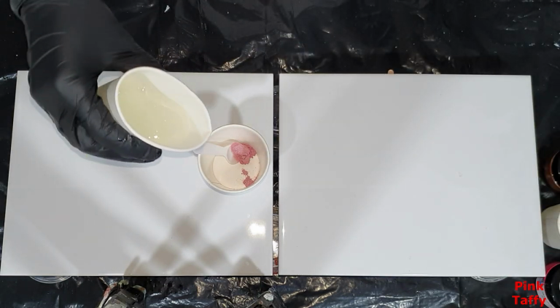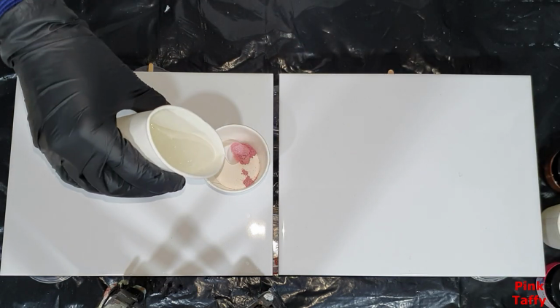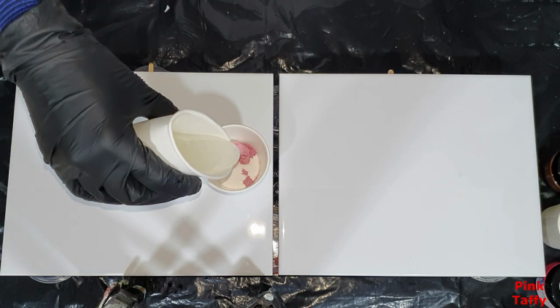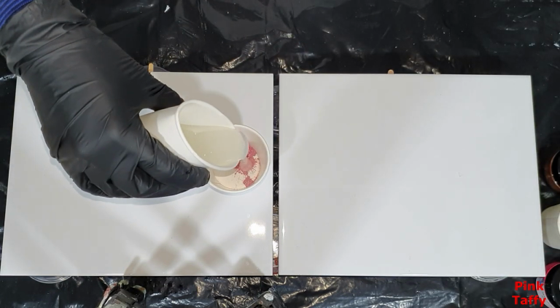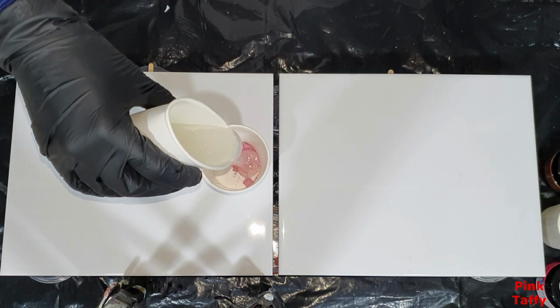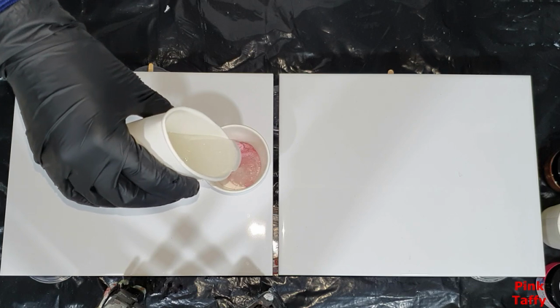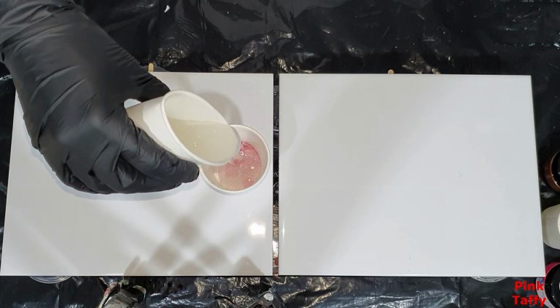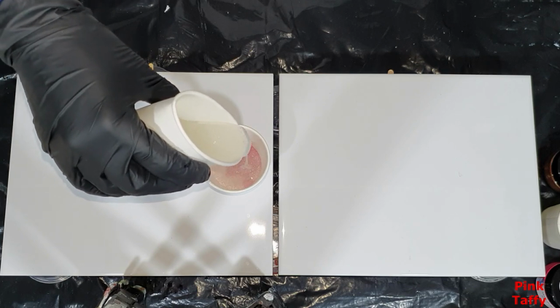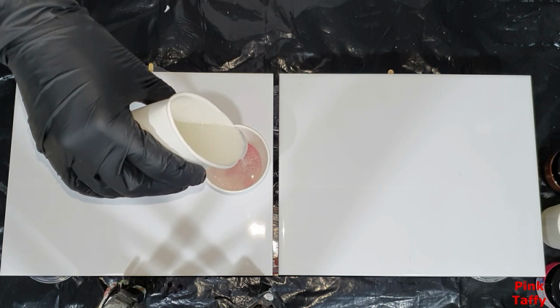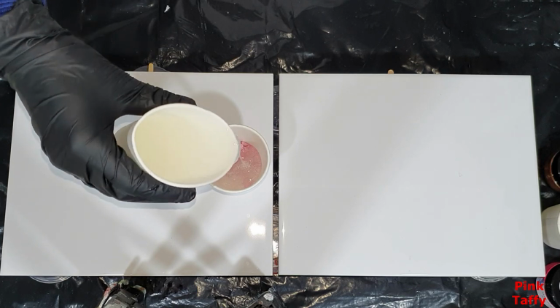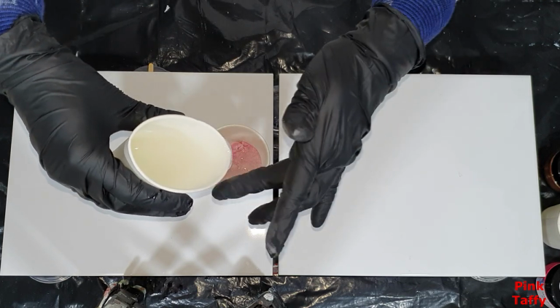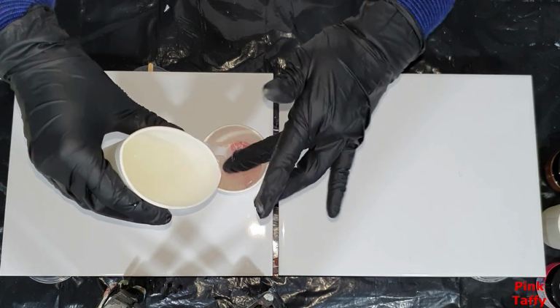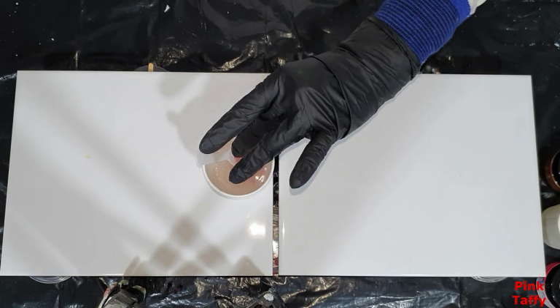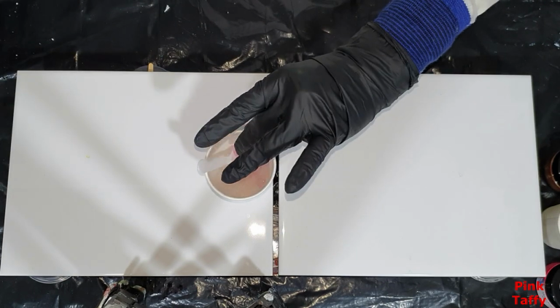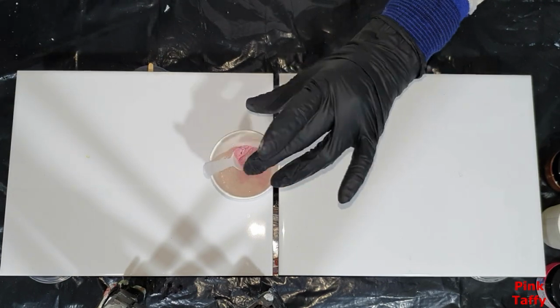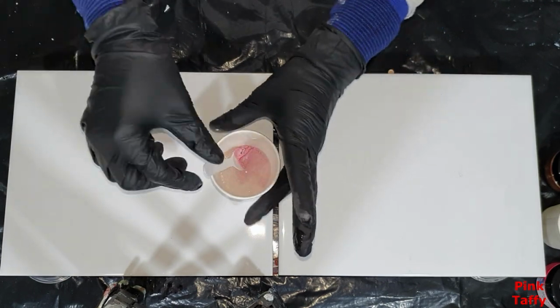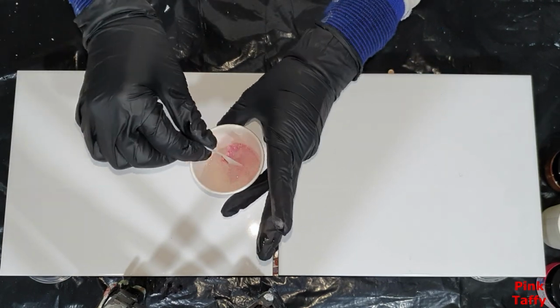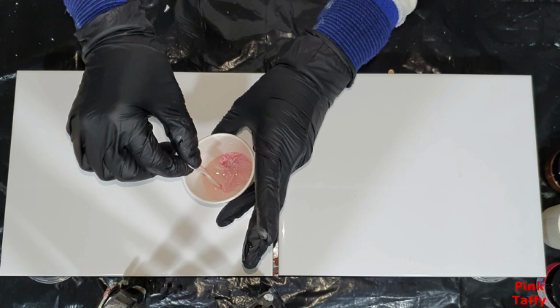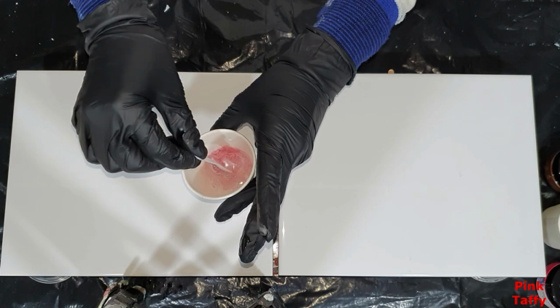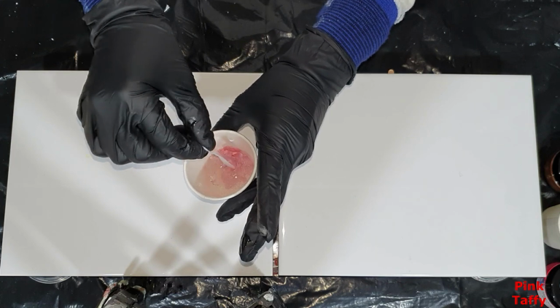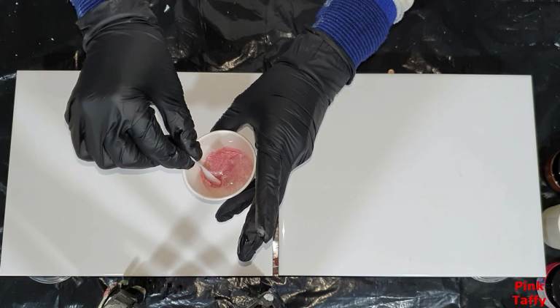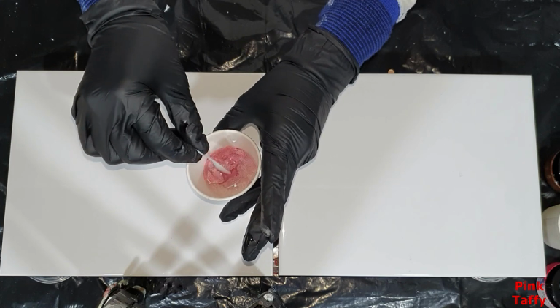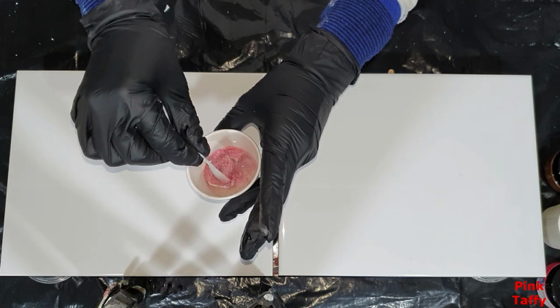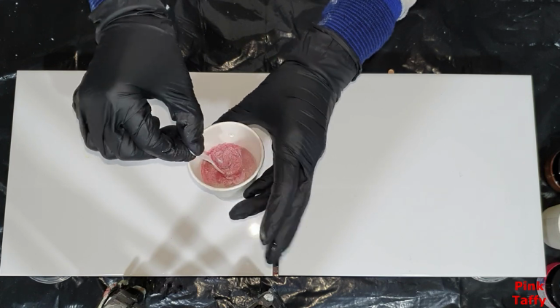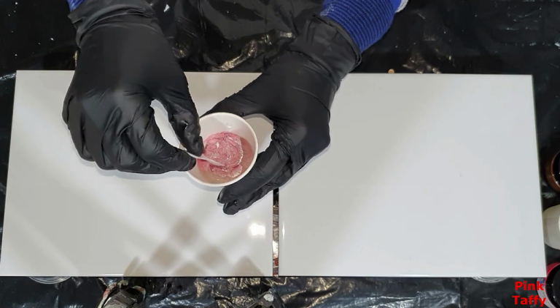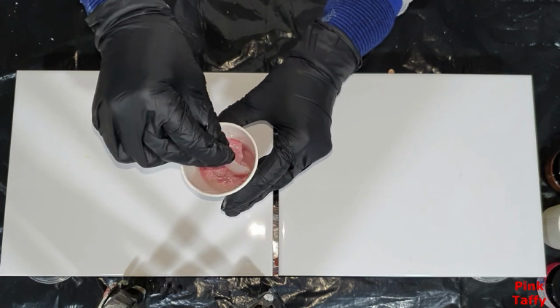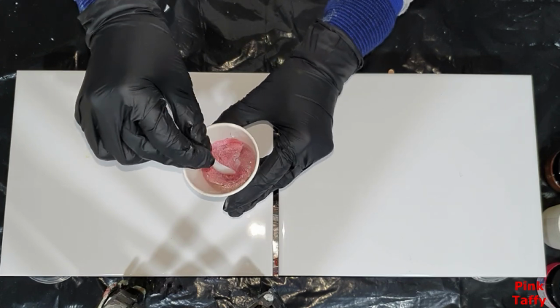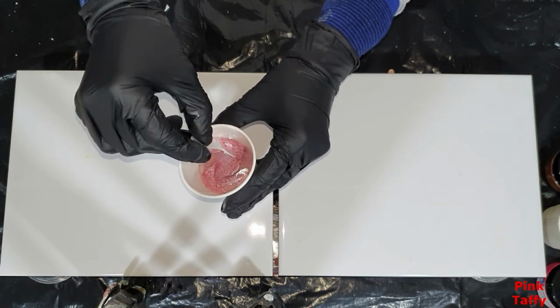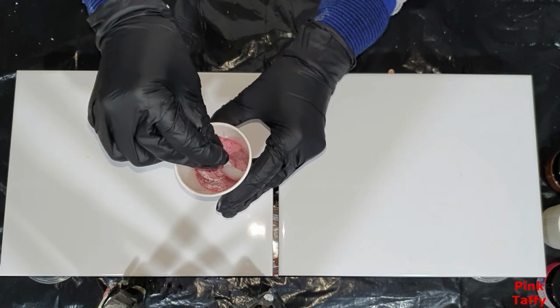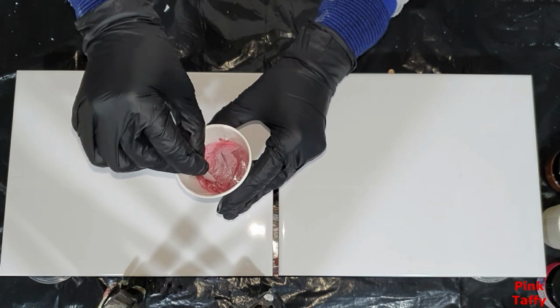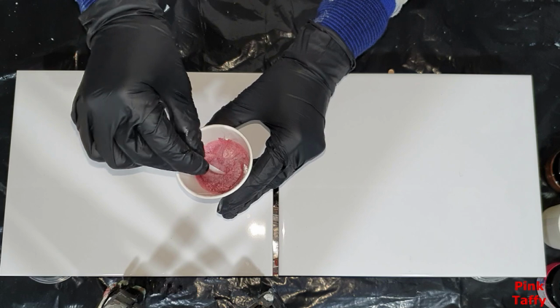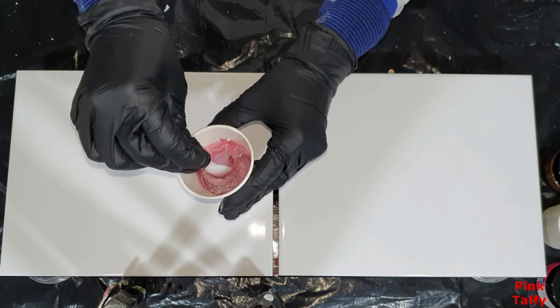These new pigments are also available in the USA and Canada Etsy shop from my associate Evelyn Schaefer.